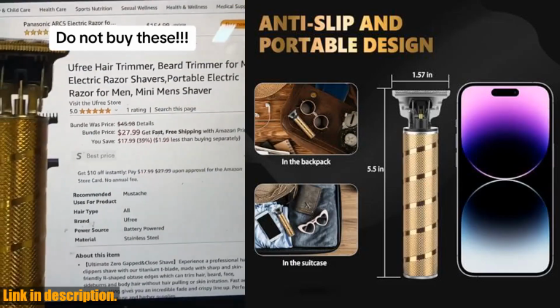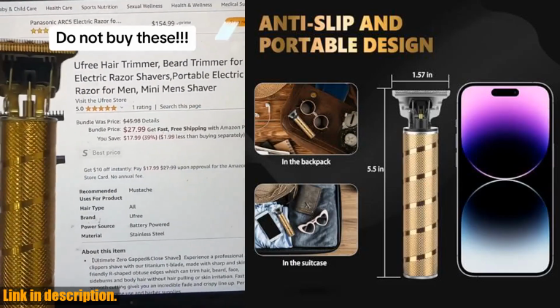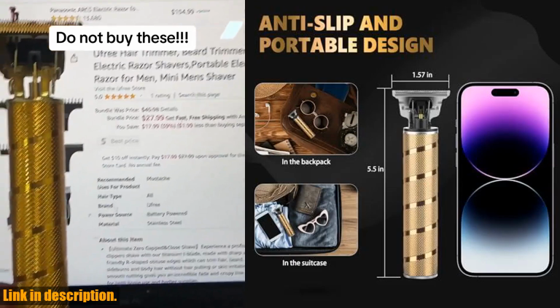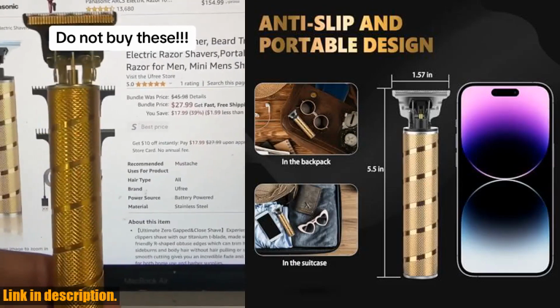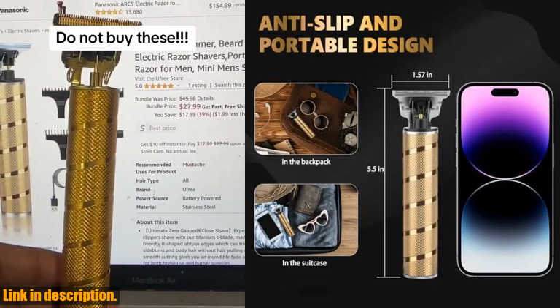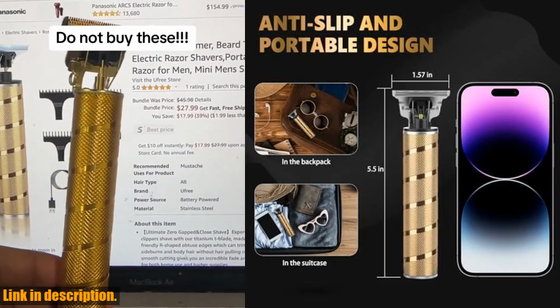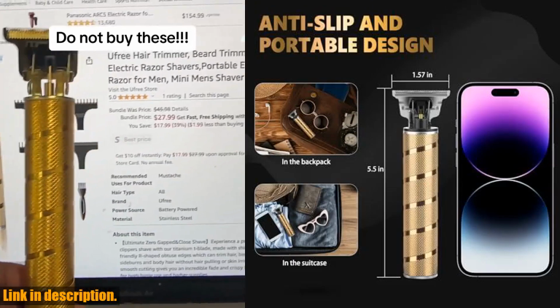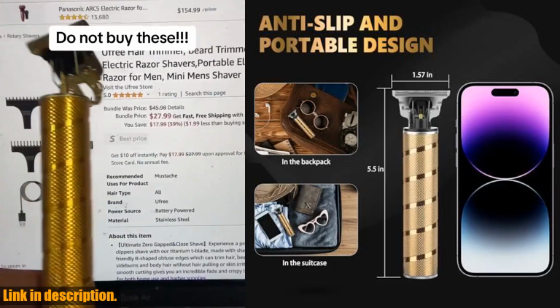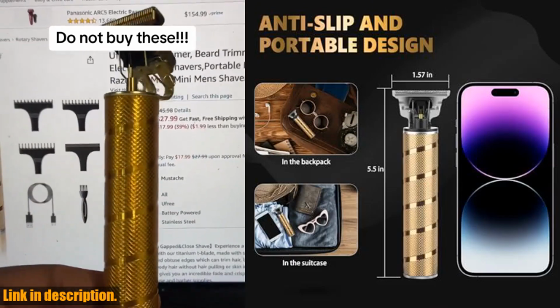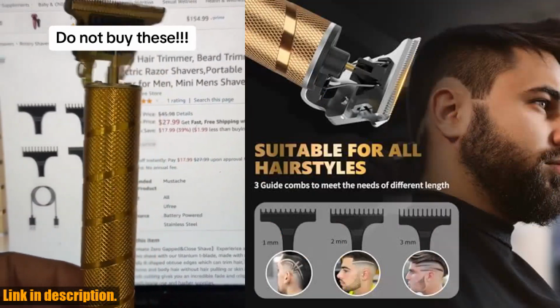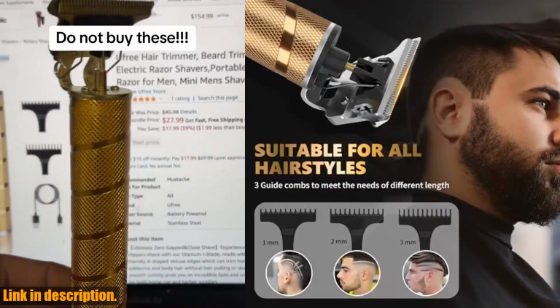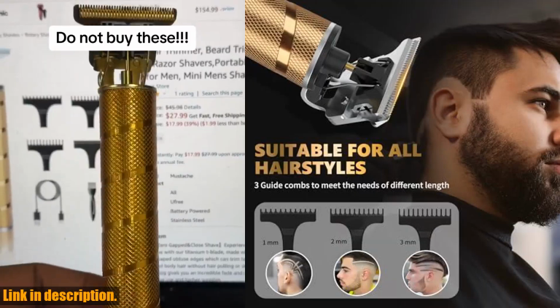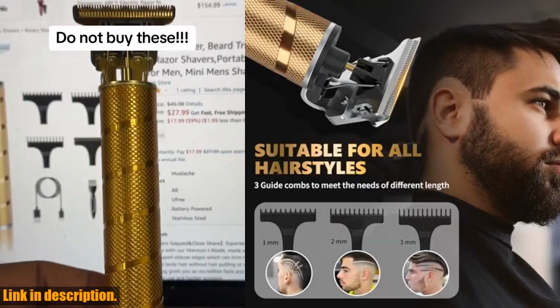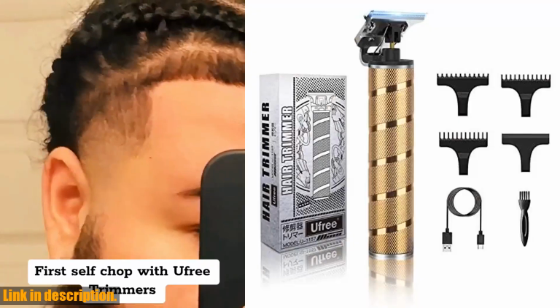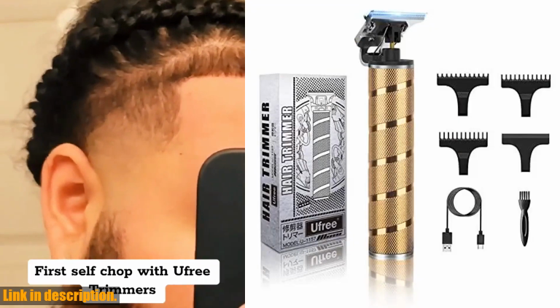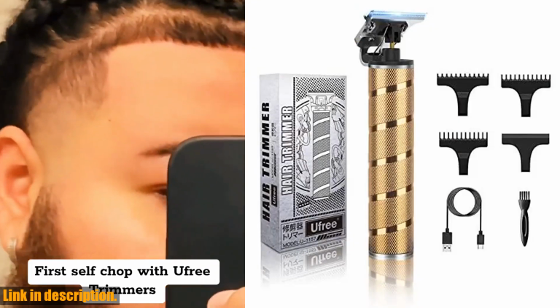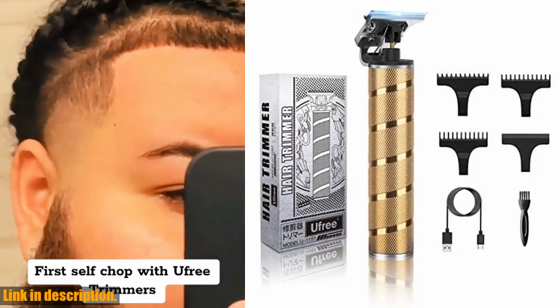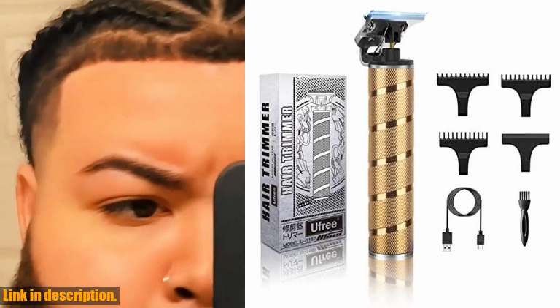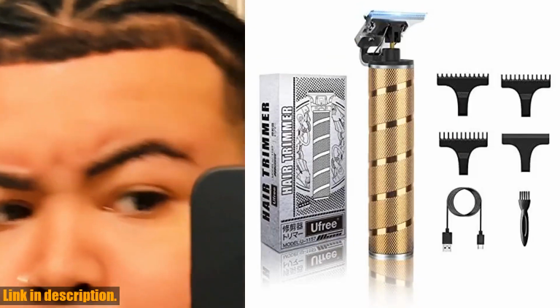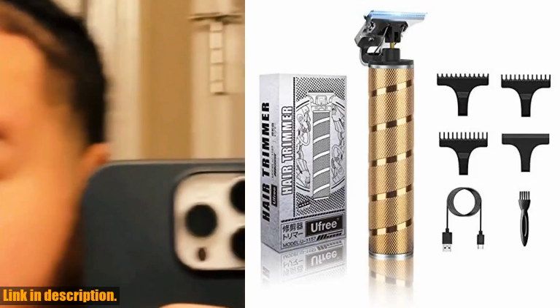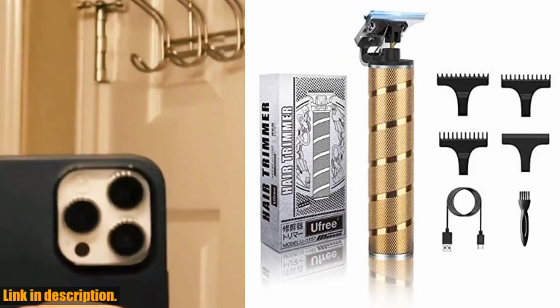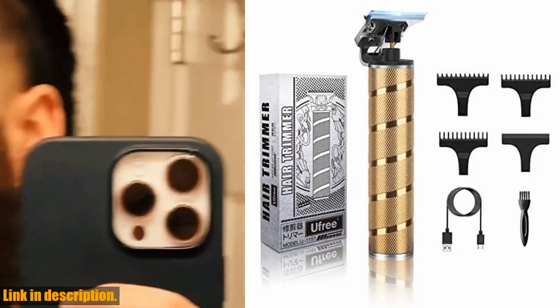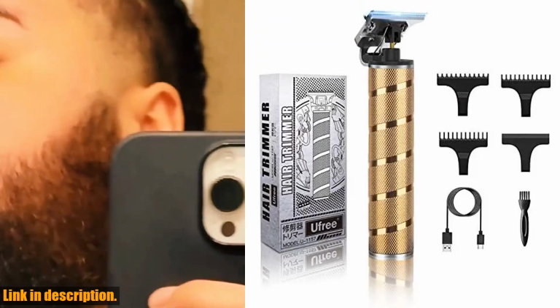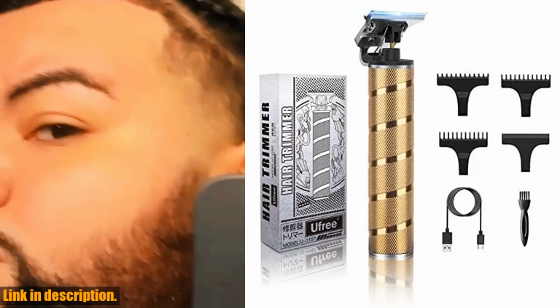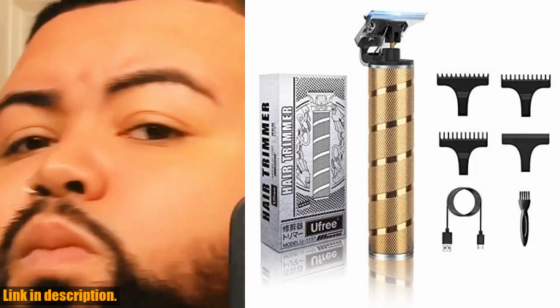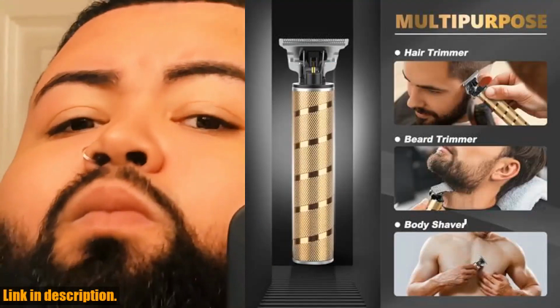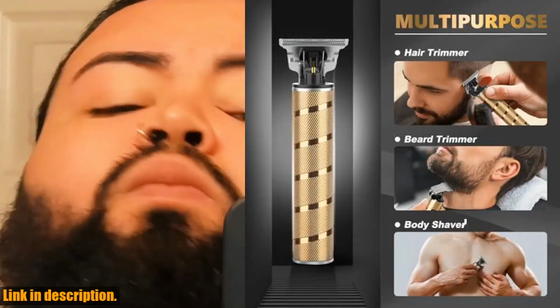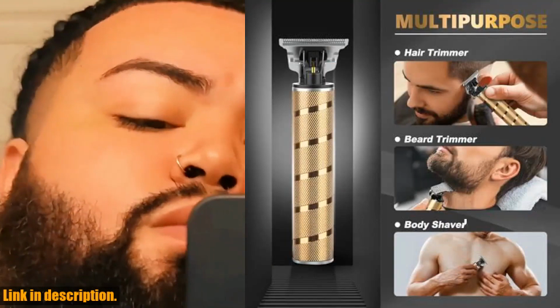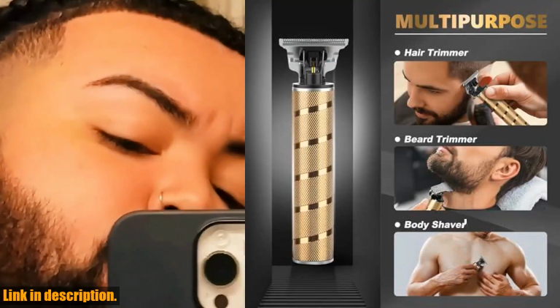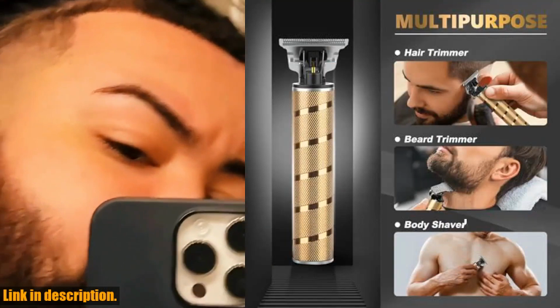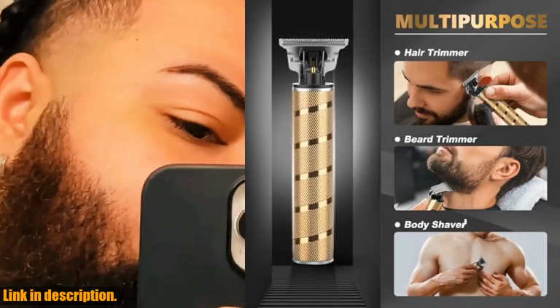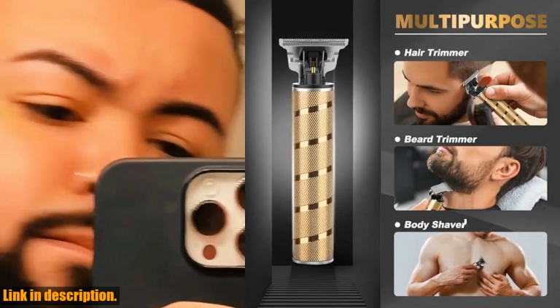This trimmer is perfect for both home use and professional barber supplies, making it a versatile tool for any grooming needs. The Uffree Trimmer also comes with three different lengths of guide combs, allowing you to create different hairstyles and looks.